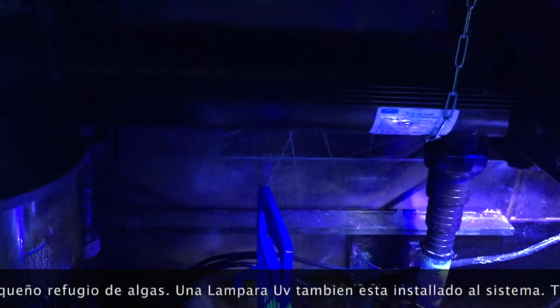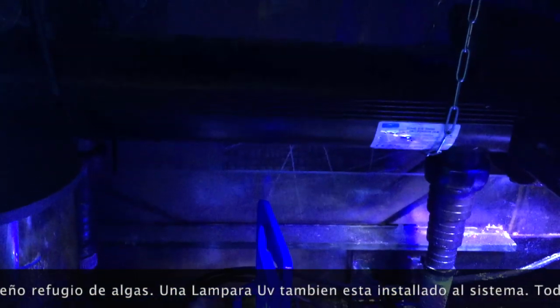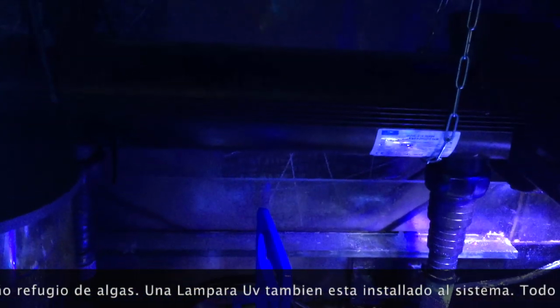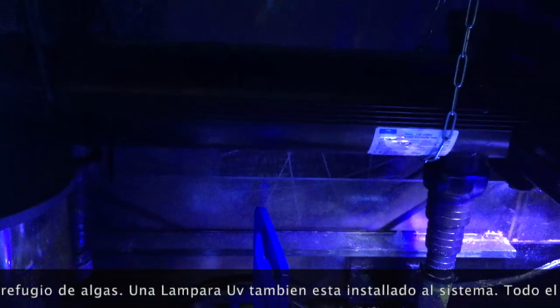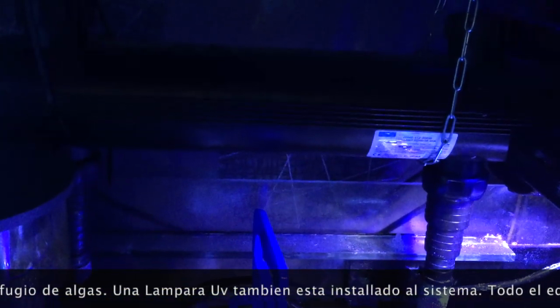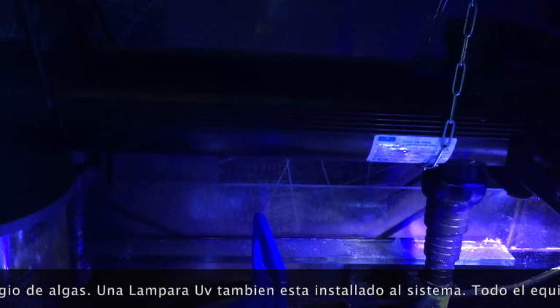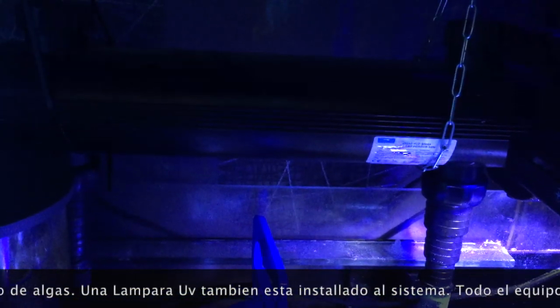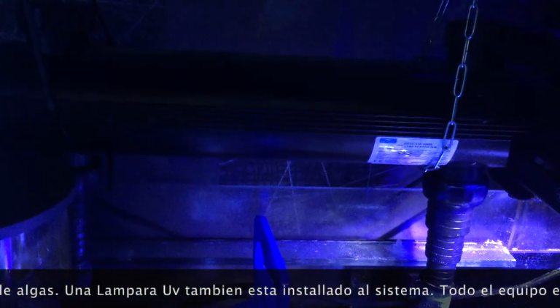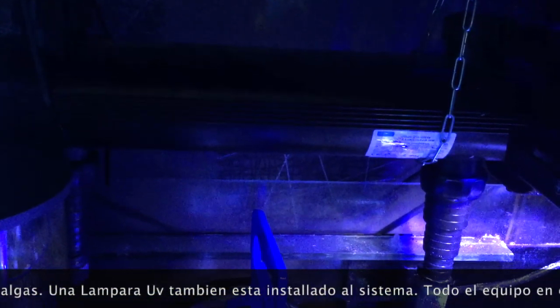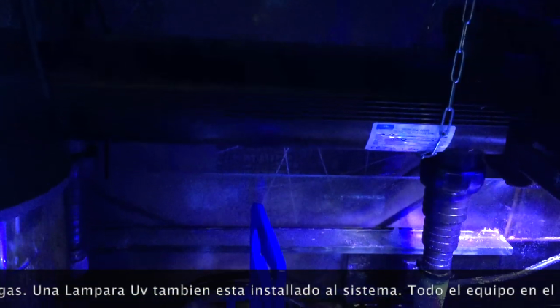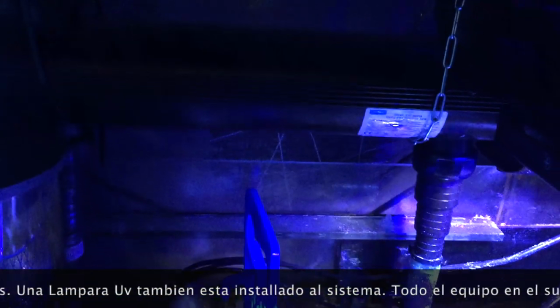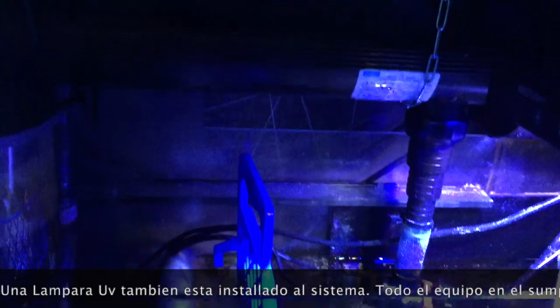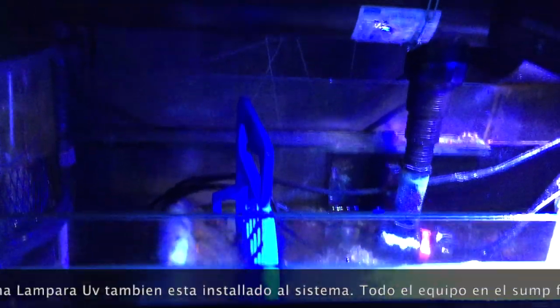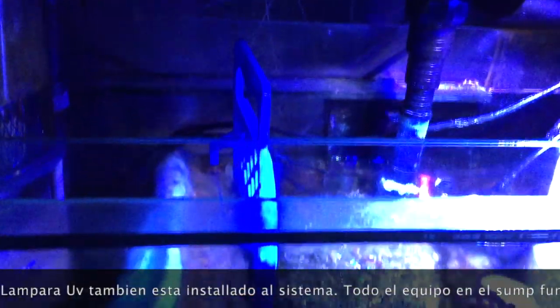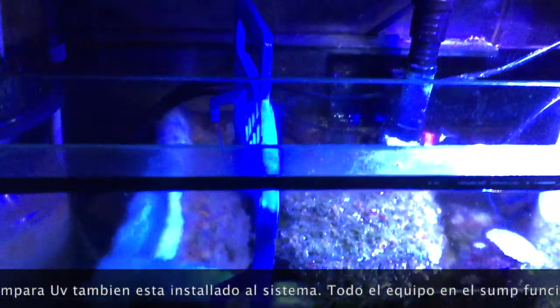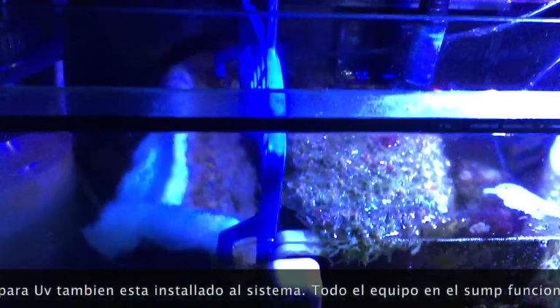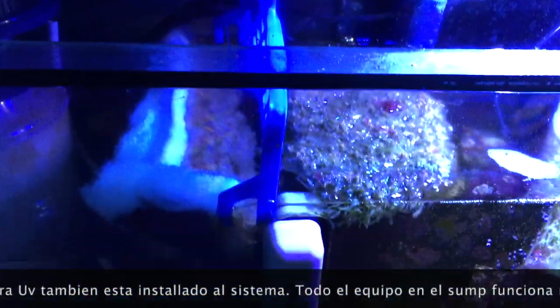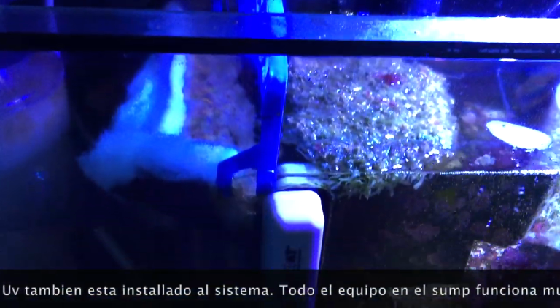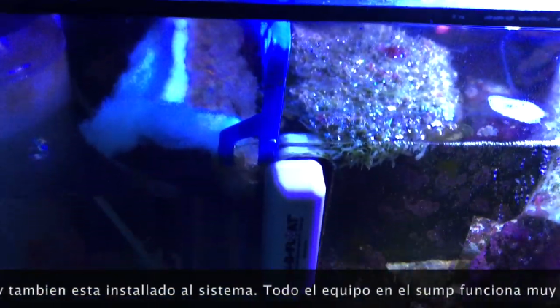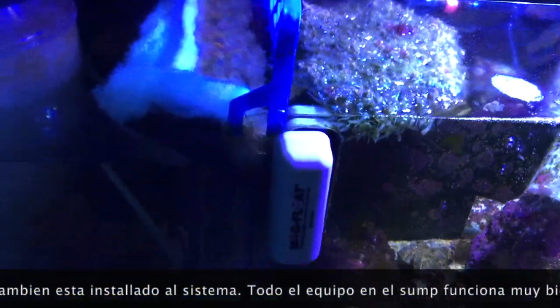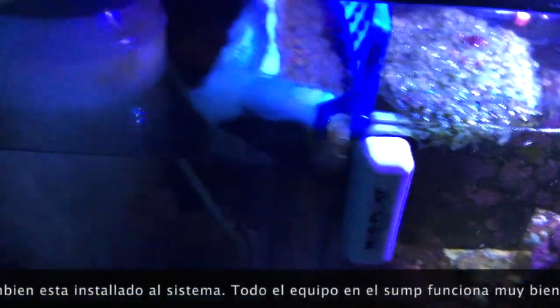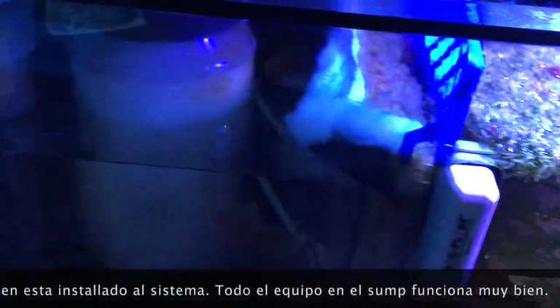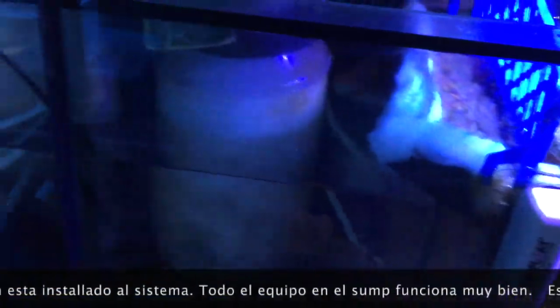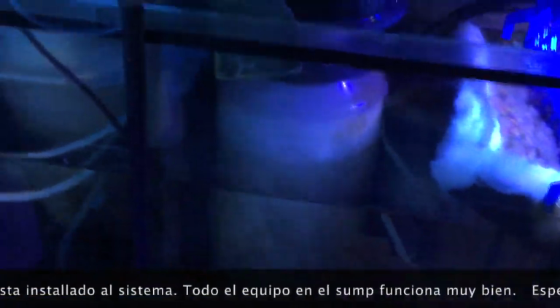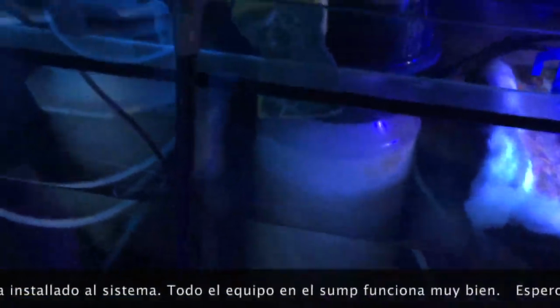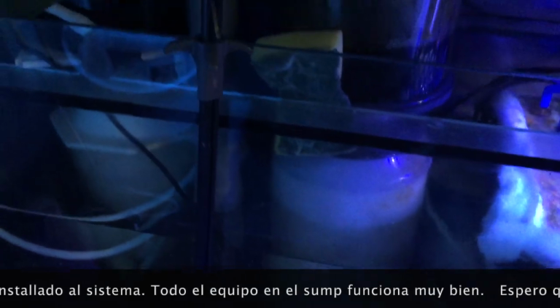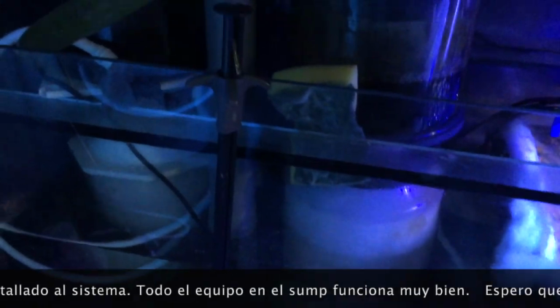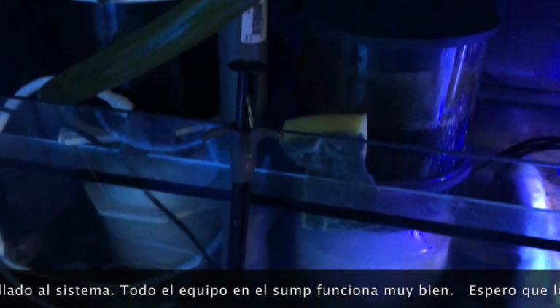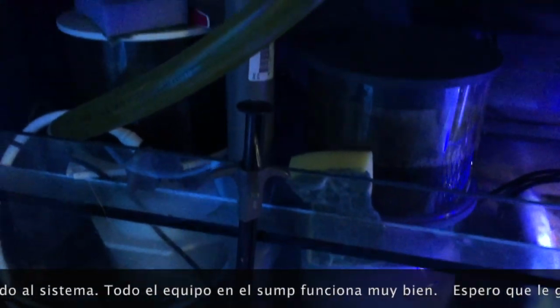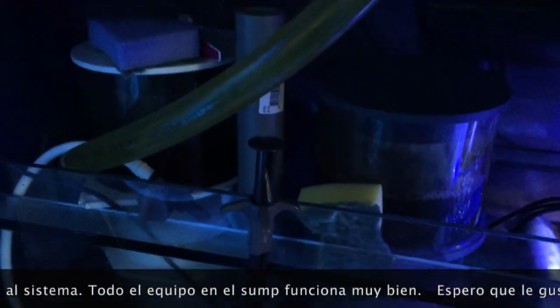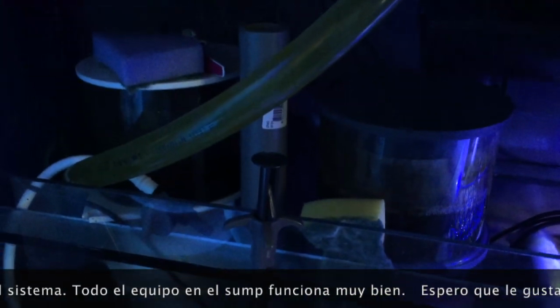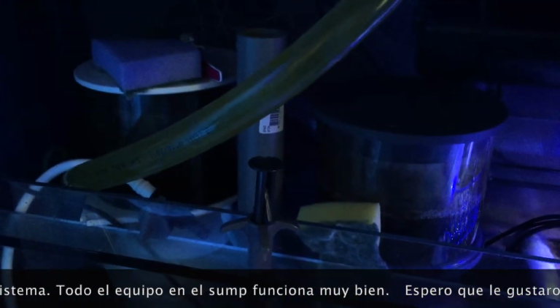I have also a UV sterilizer. And everything is doing well.